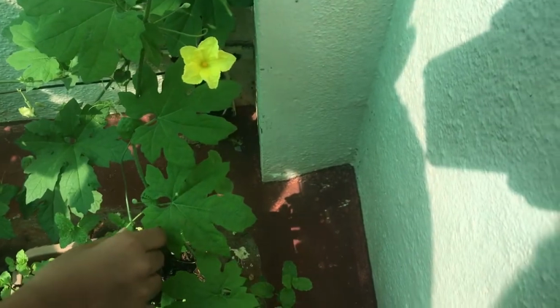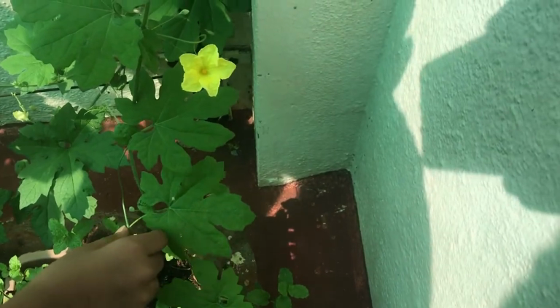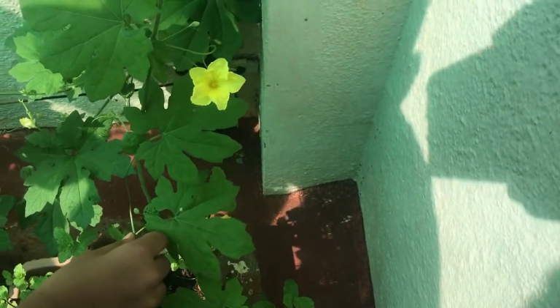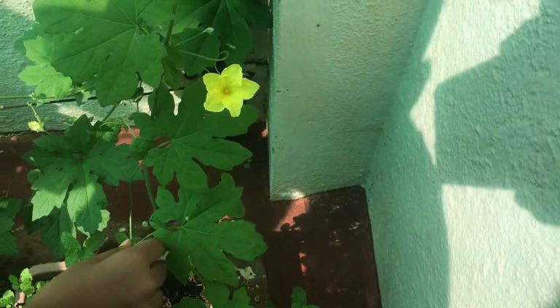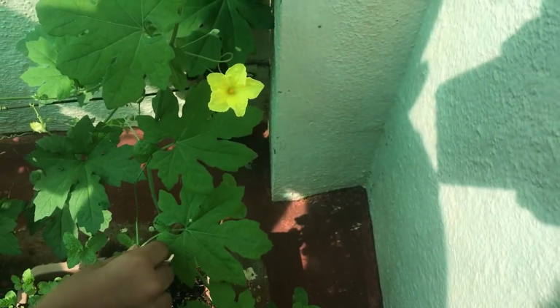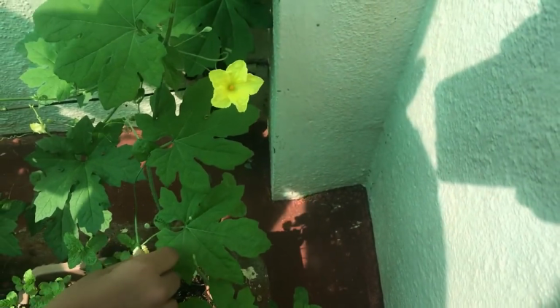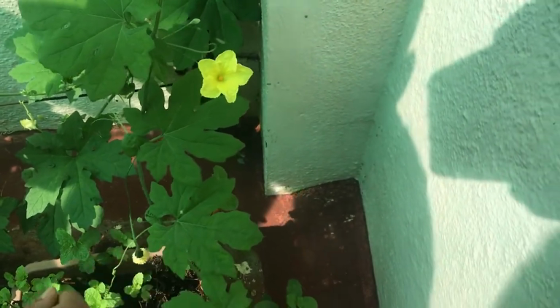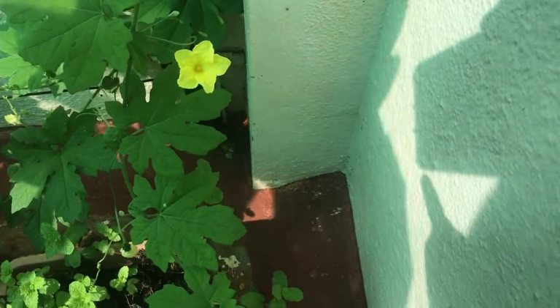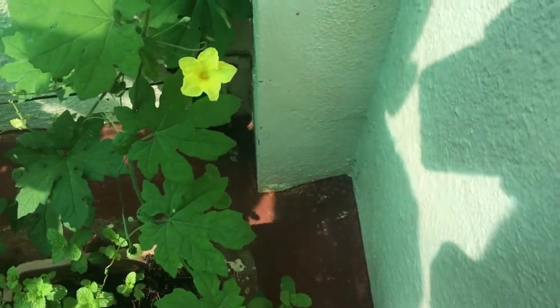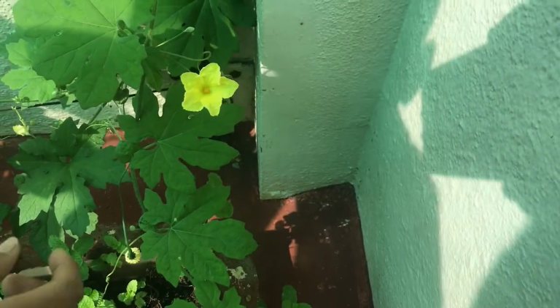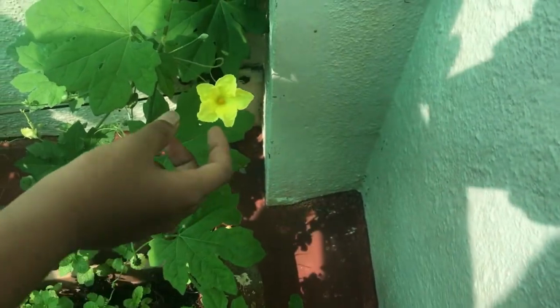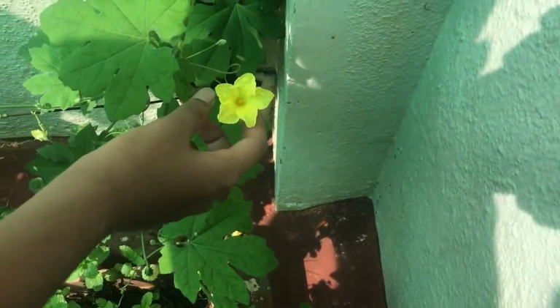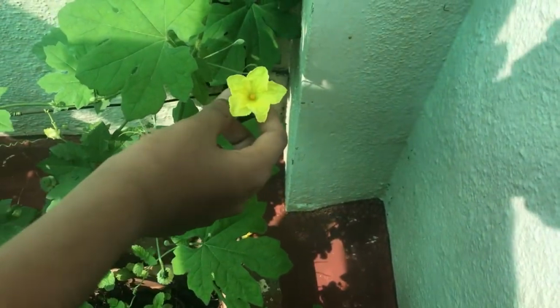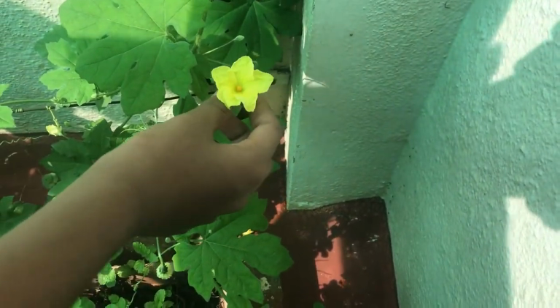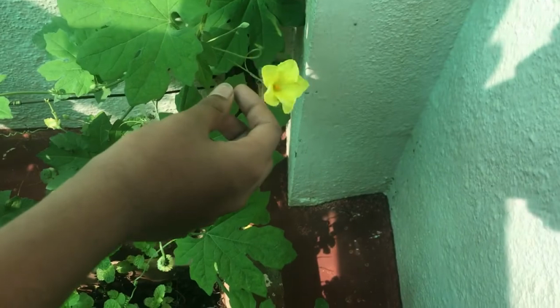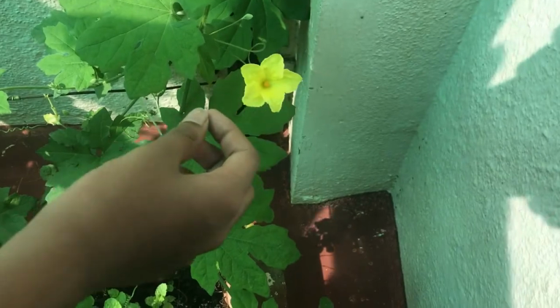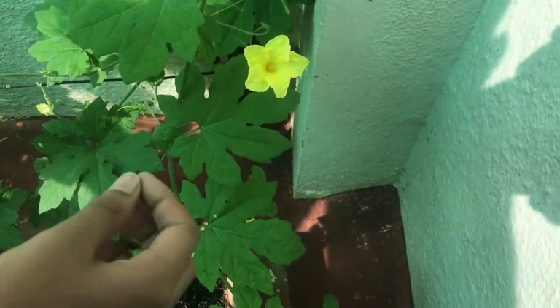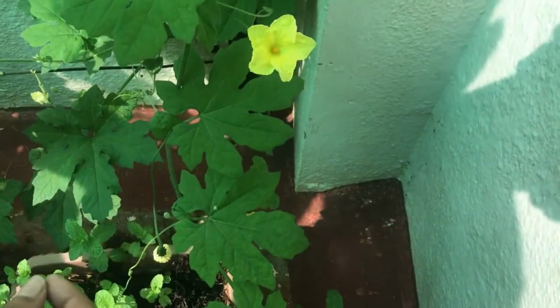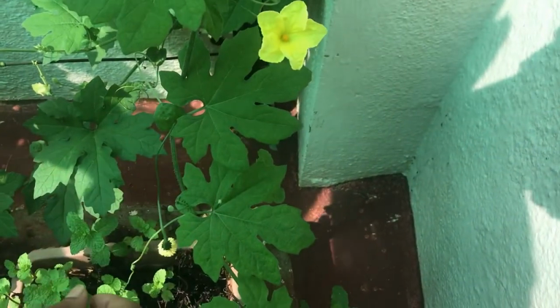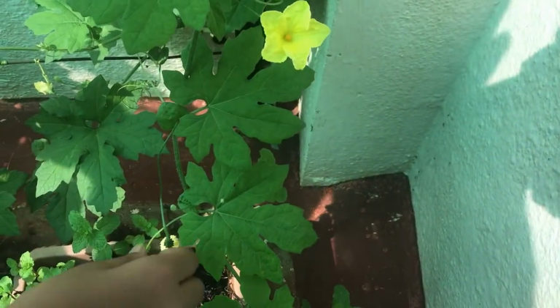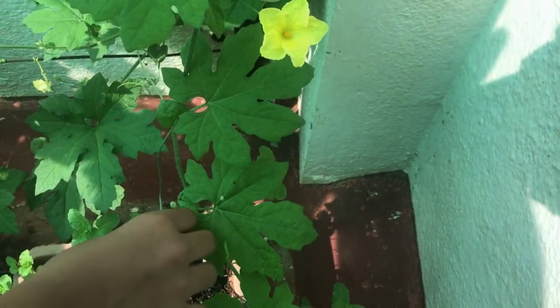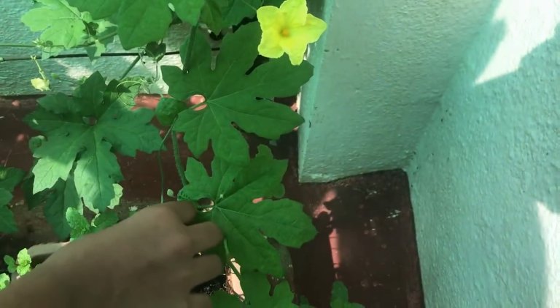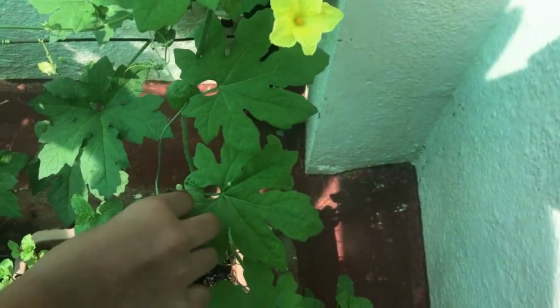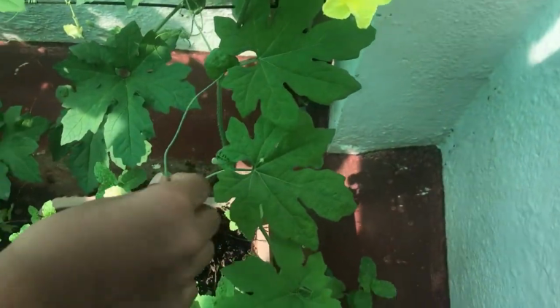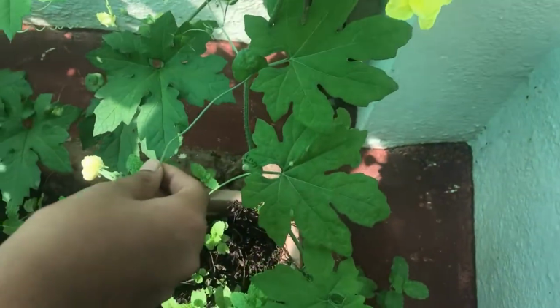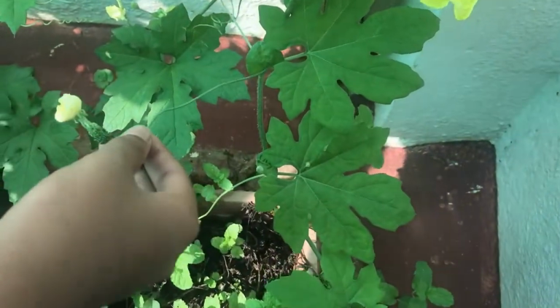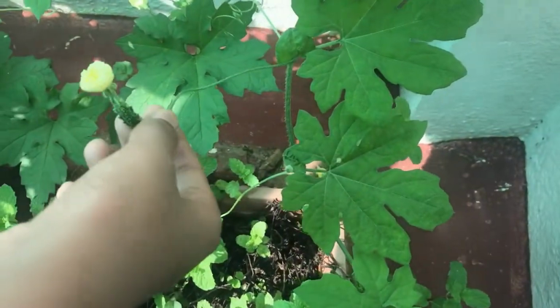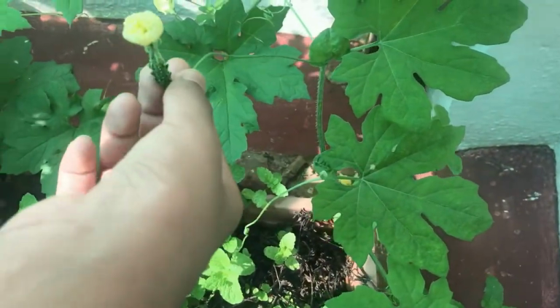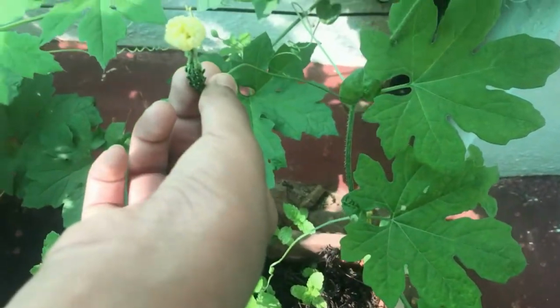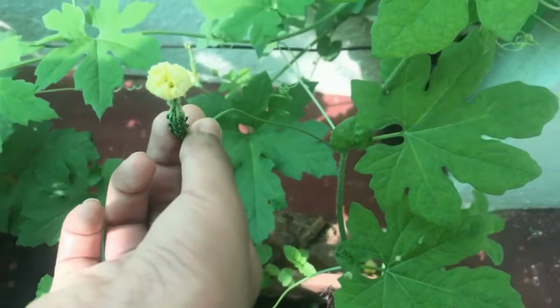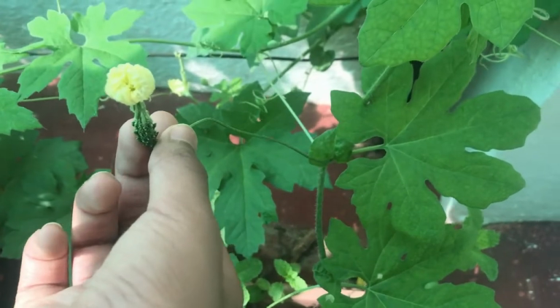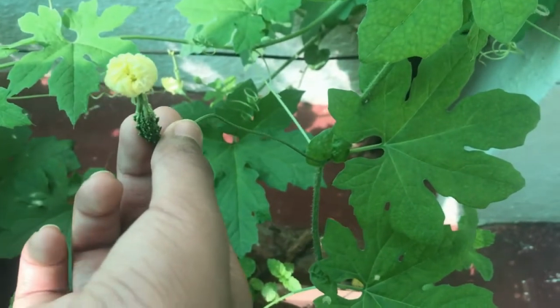See, this is the bitter gourd flower. See, half of the bitter gourd has grown from that flower.